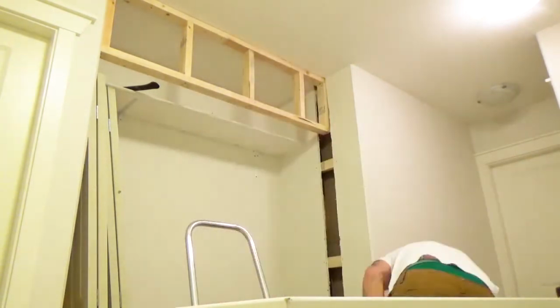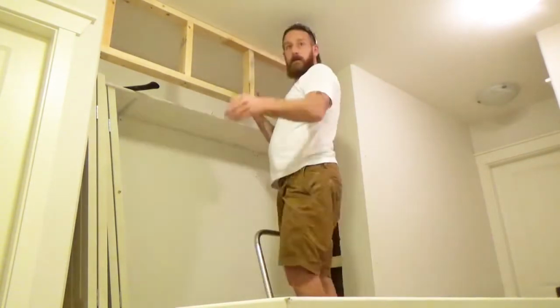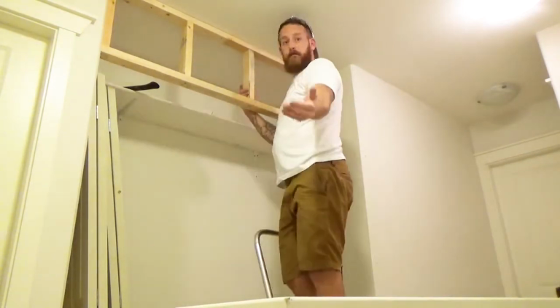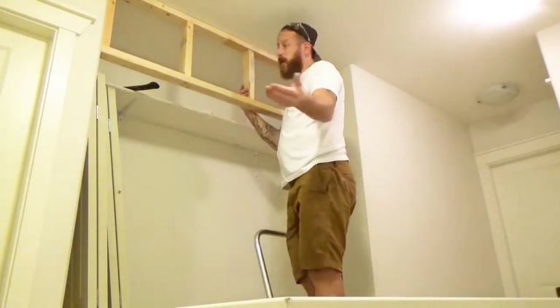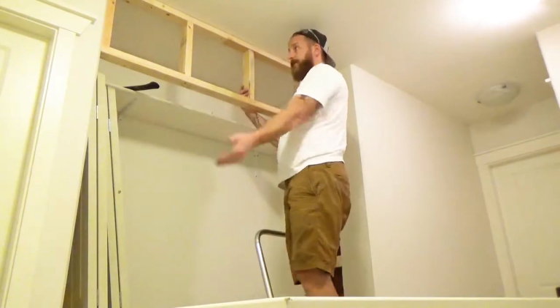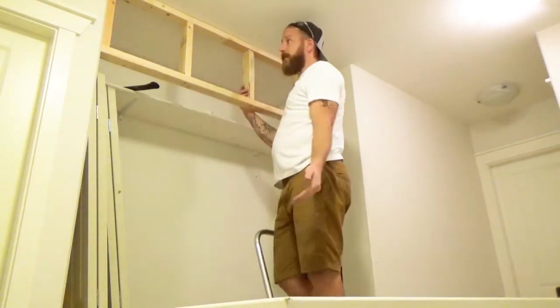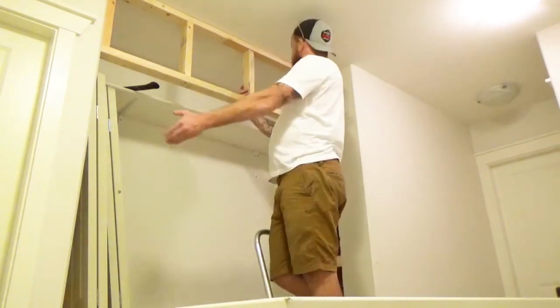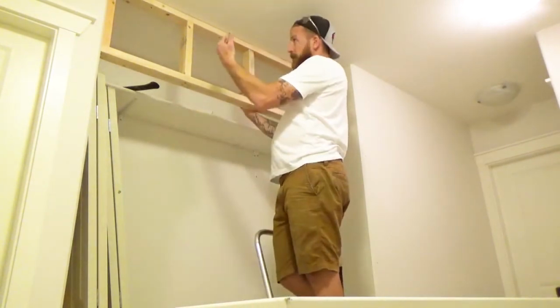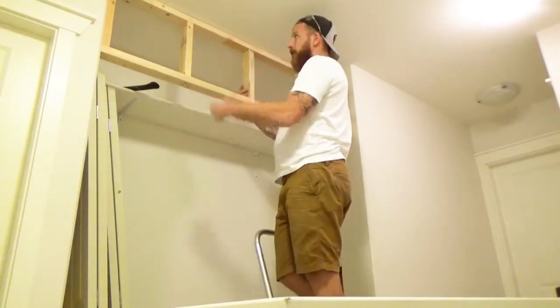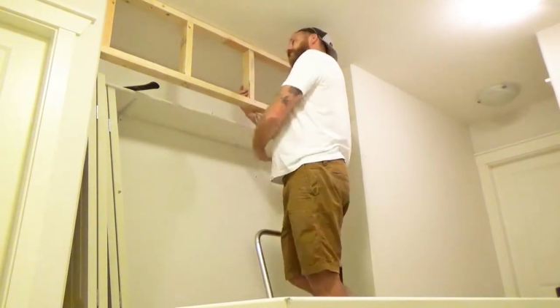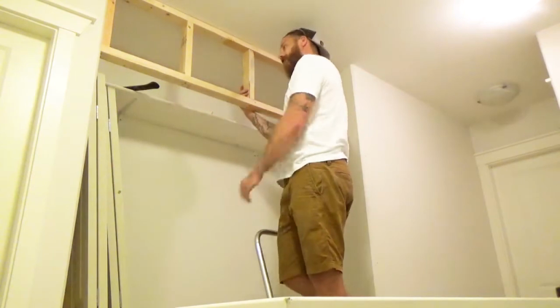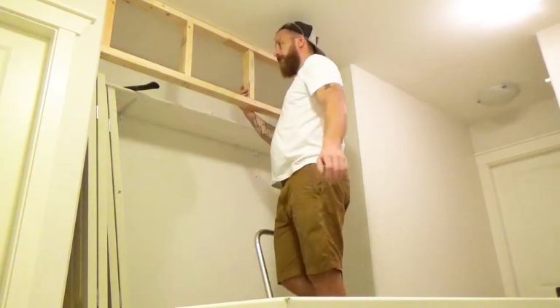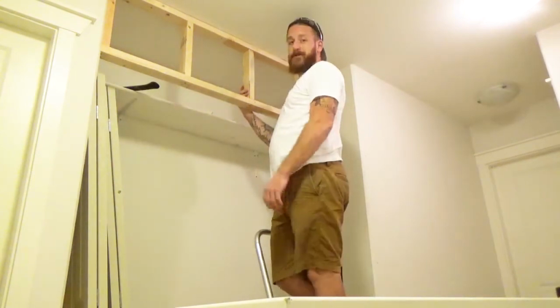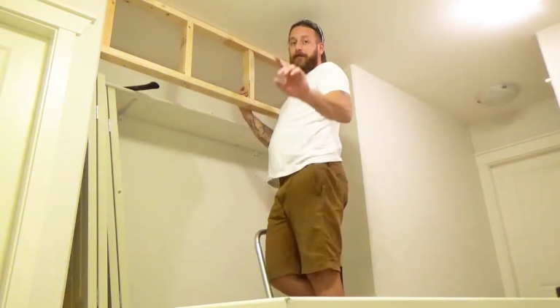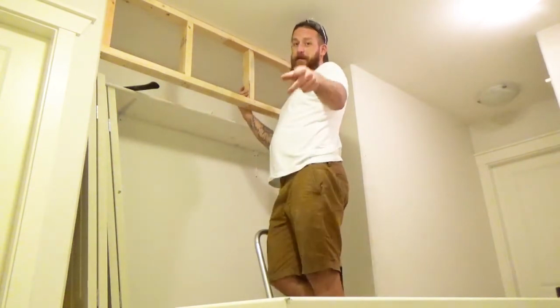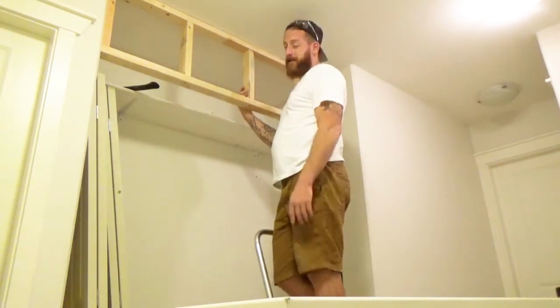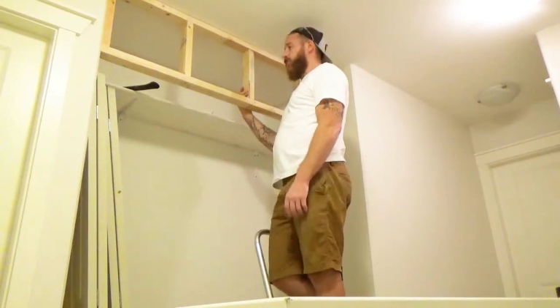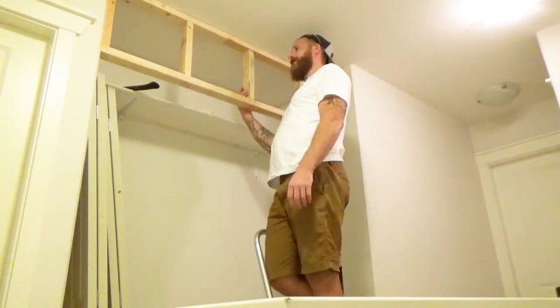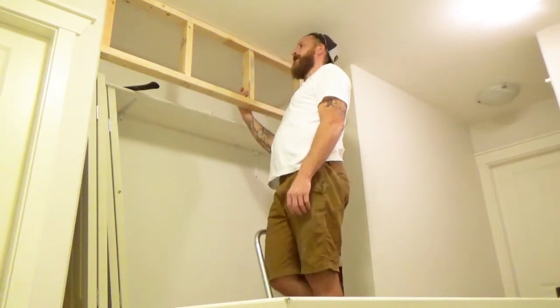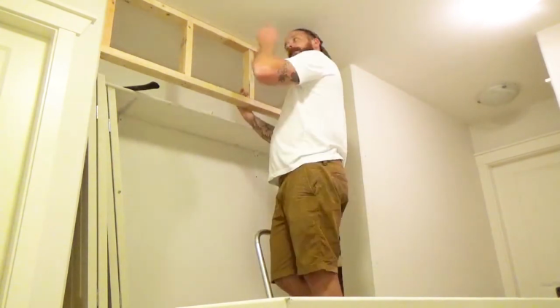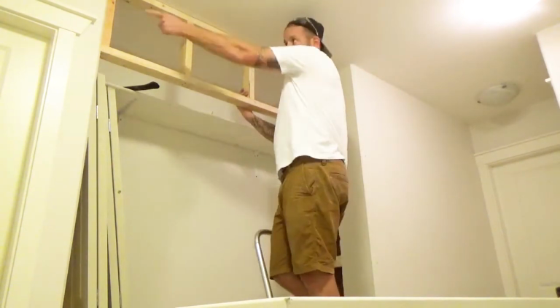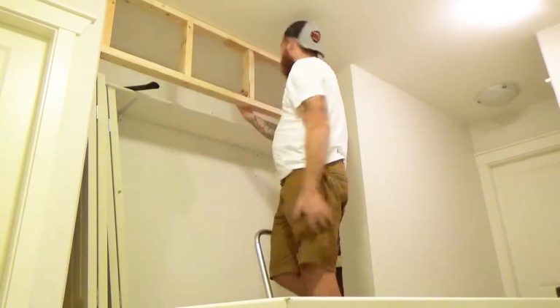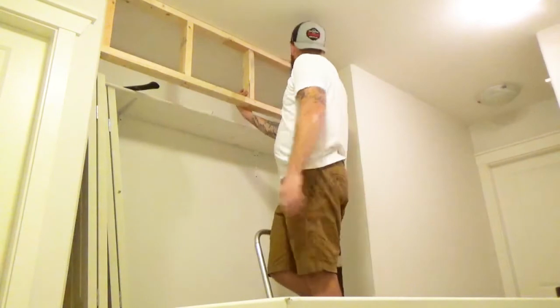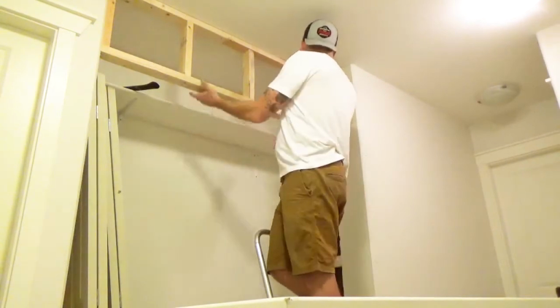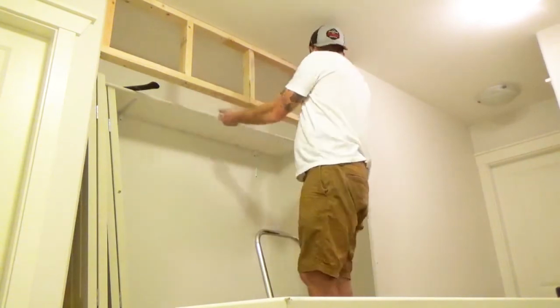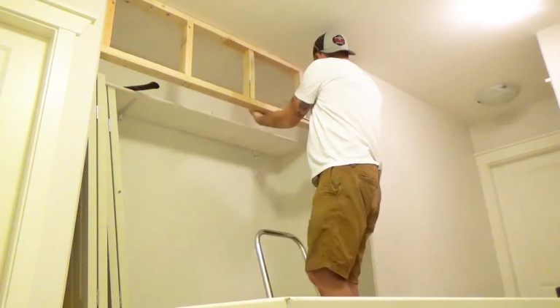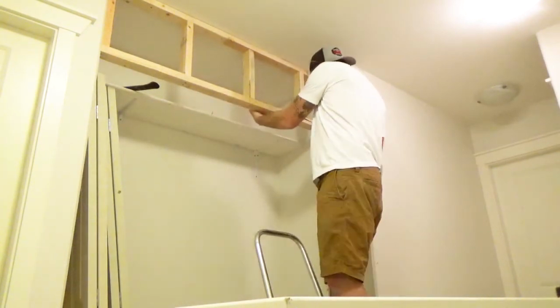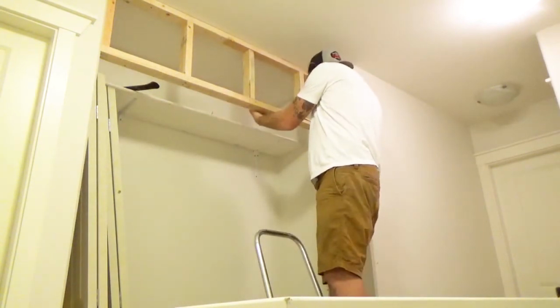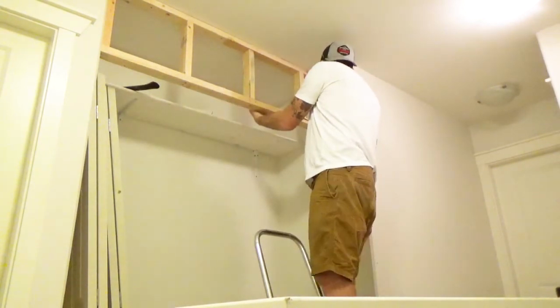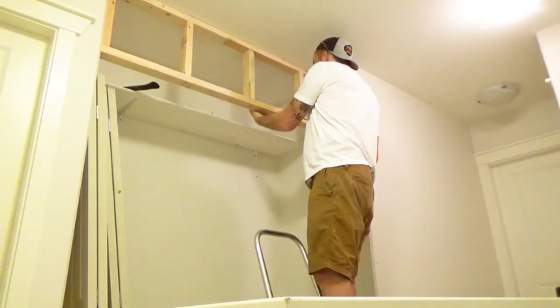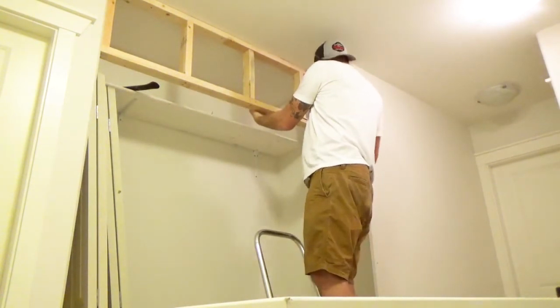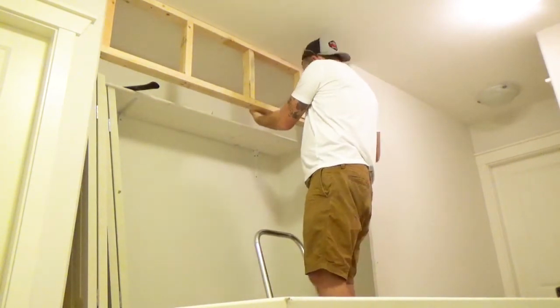I just slid this up in there, took my battery-powered DeWalt framing nailer, and hit it into the studs. Now I'm going to build this mini wall about nine inches out and frame that in.